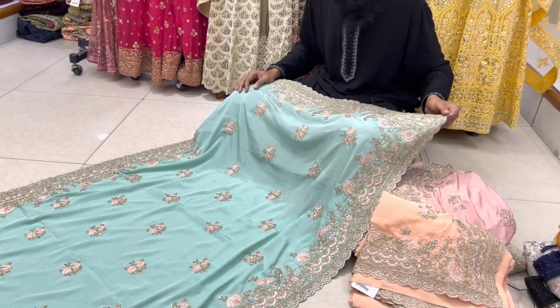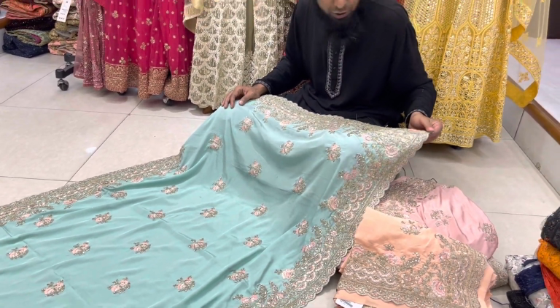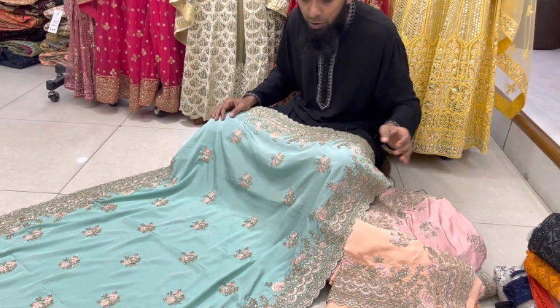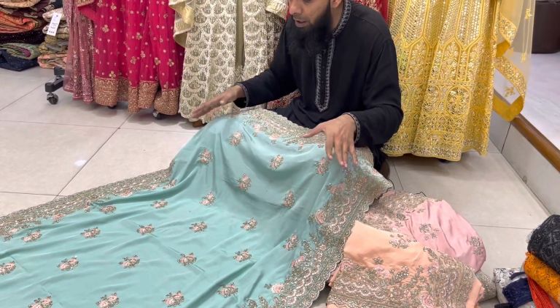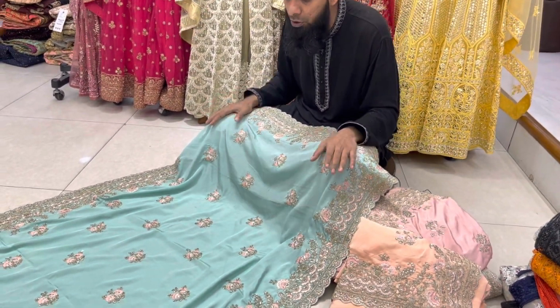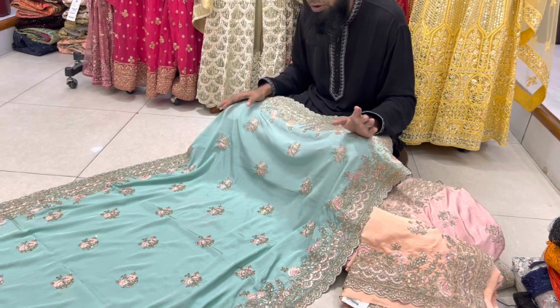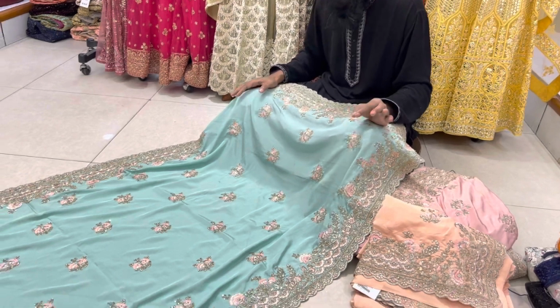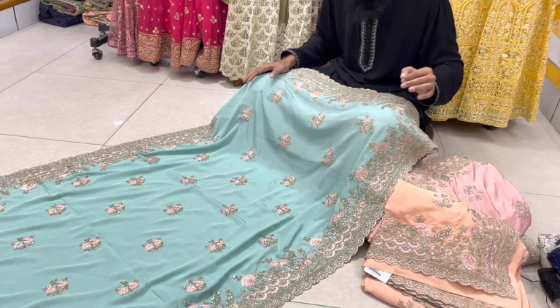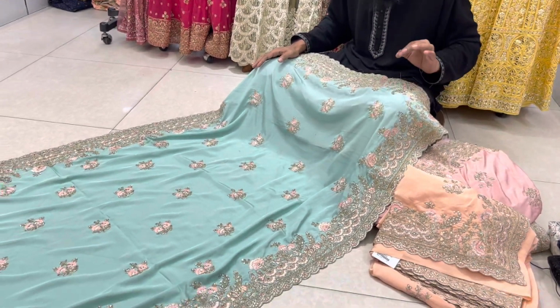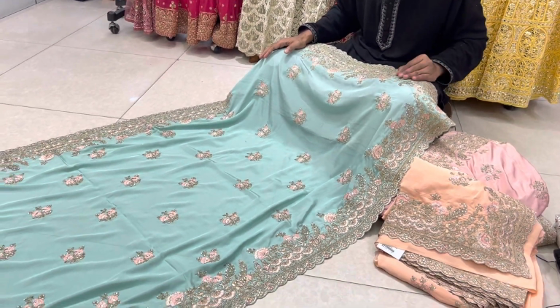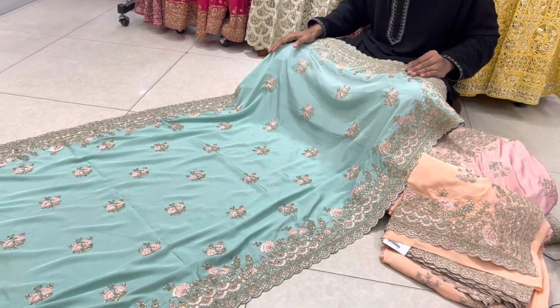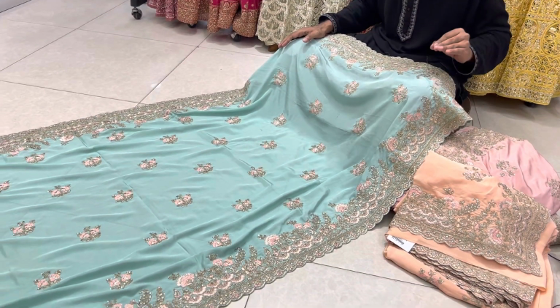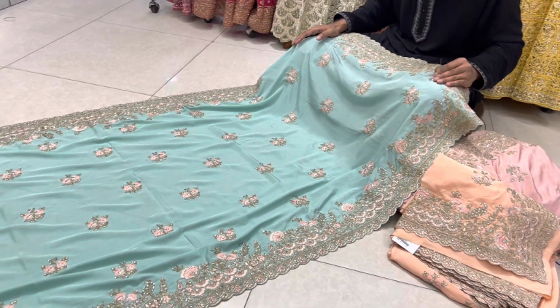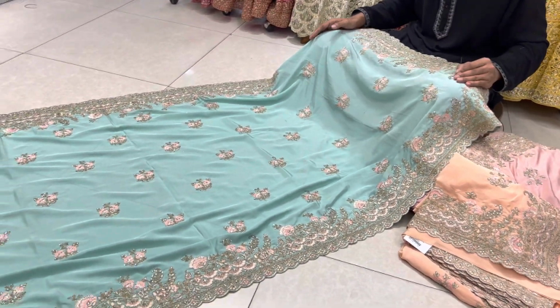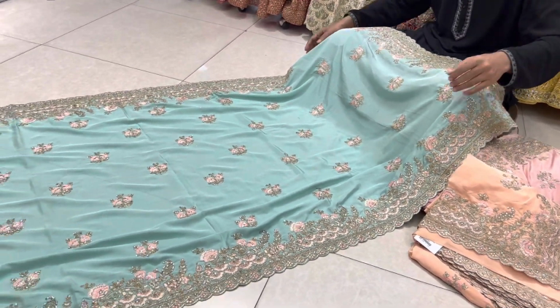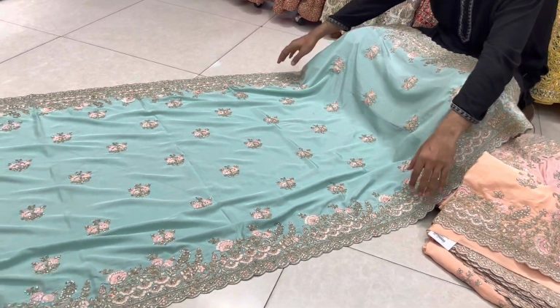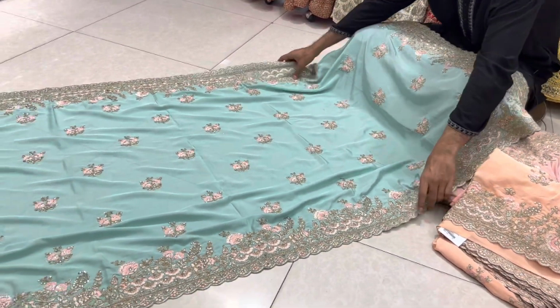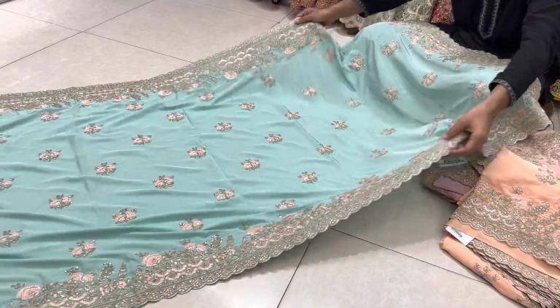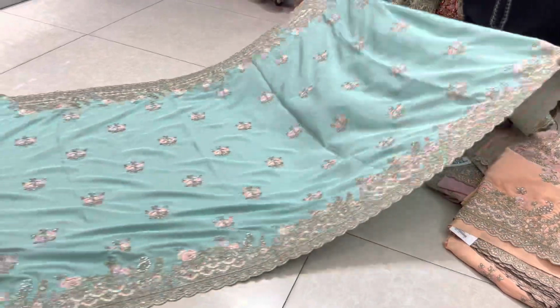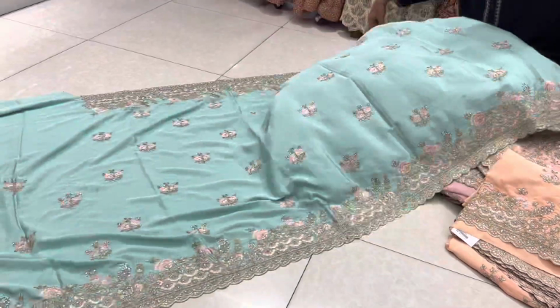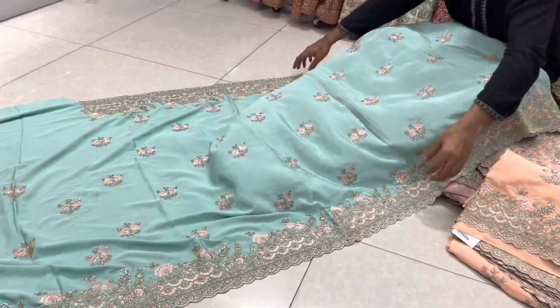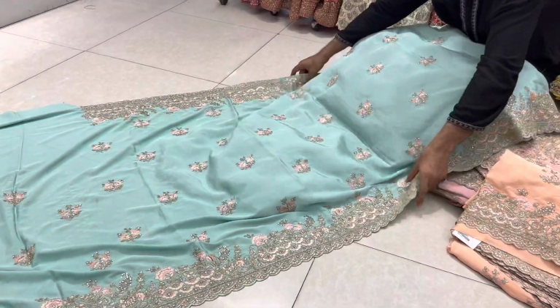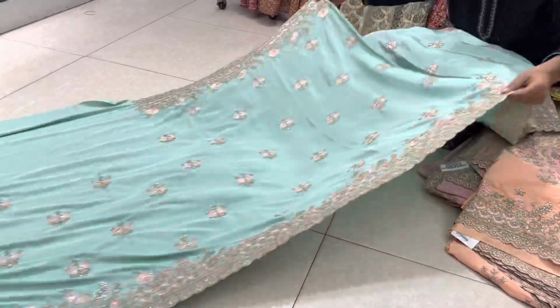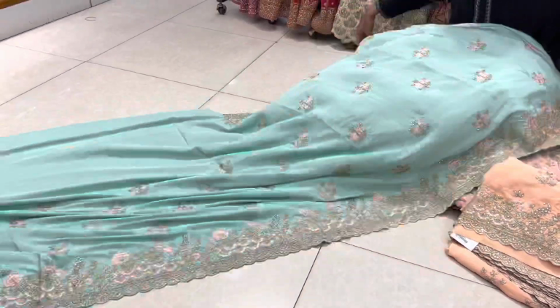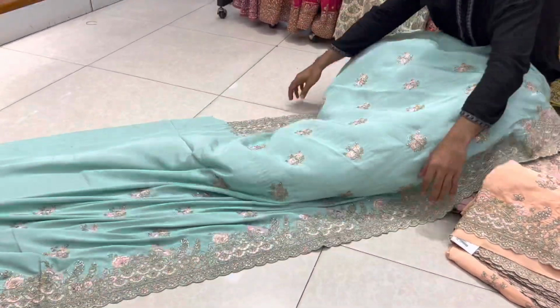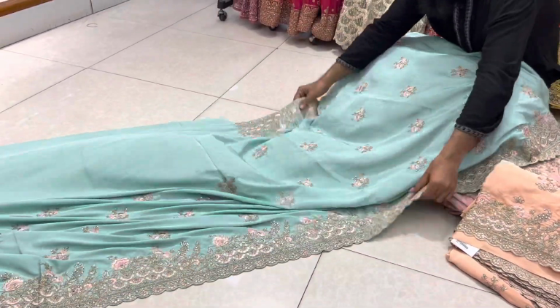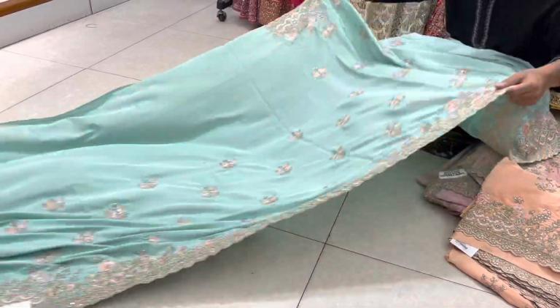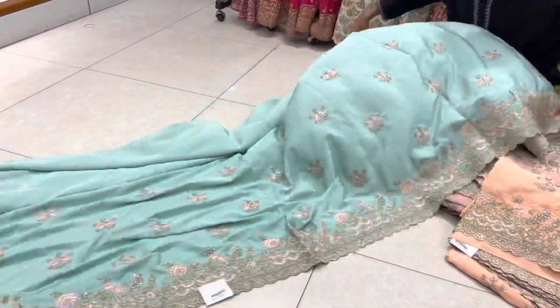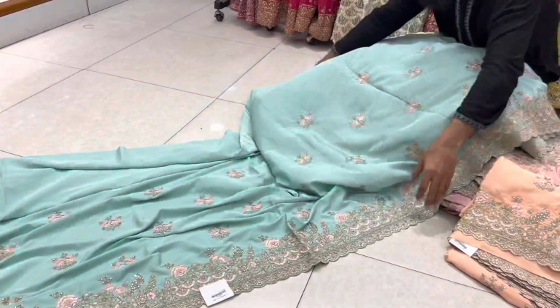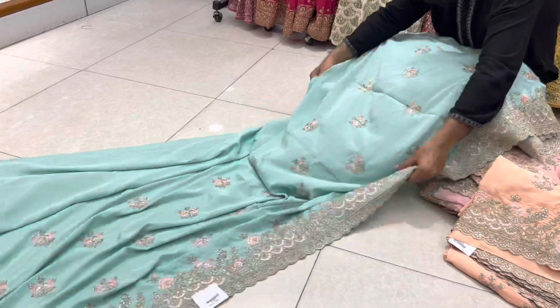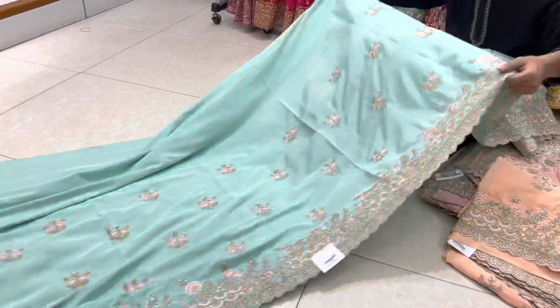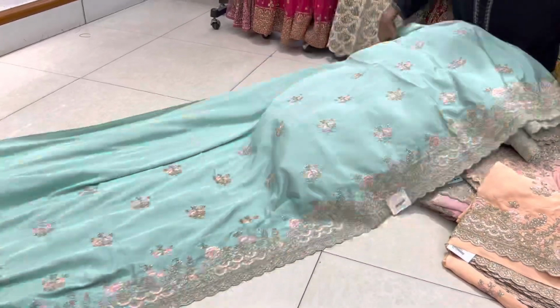It's a very gorgeous color. It's a beautiful color design. It's a golden color — it's a very beautiful color. It's a very gorgeous and very beautiful color. It's a very different color.